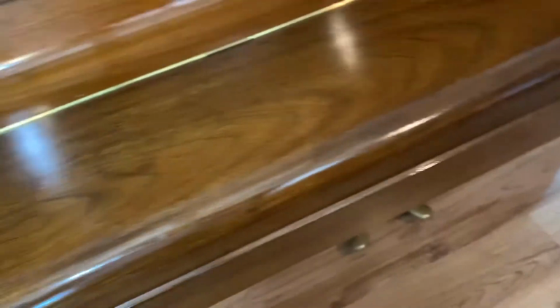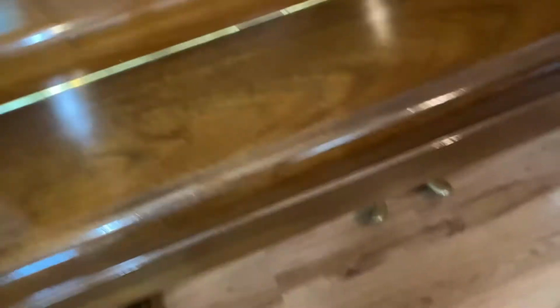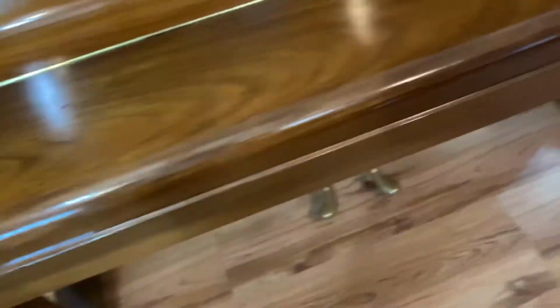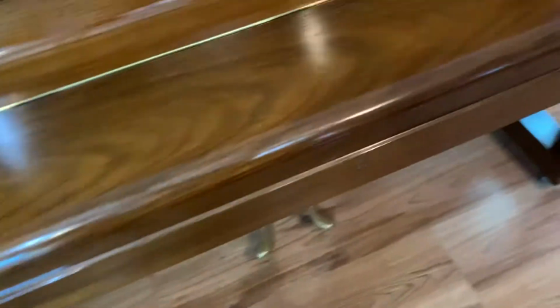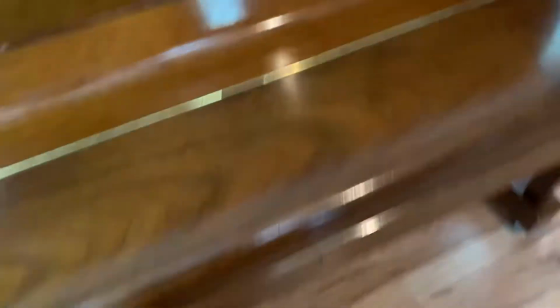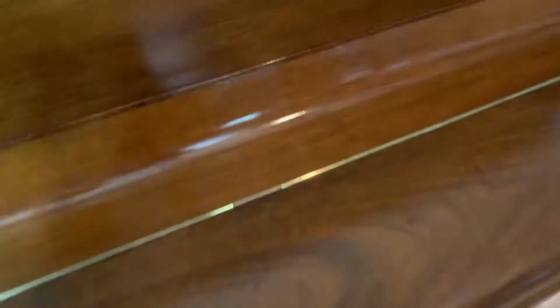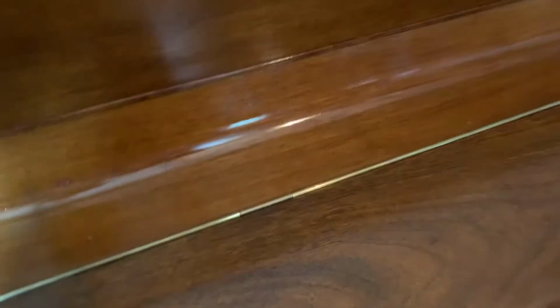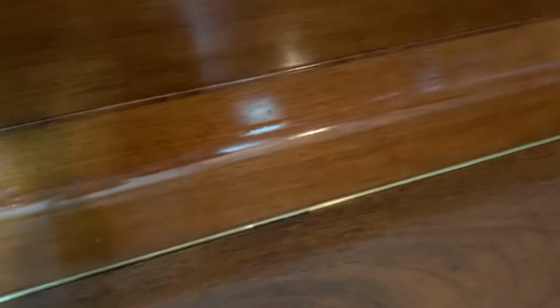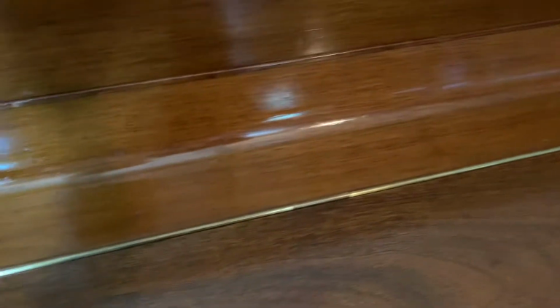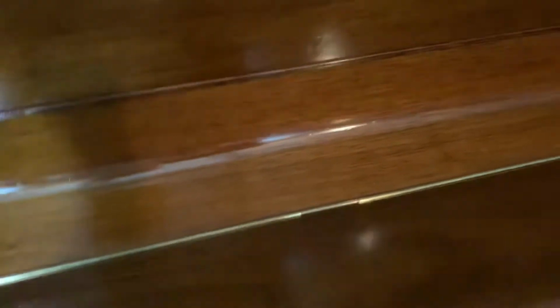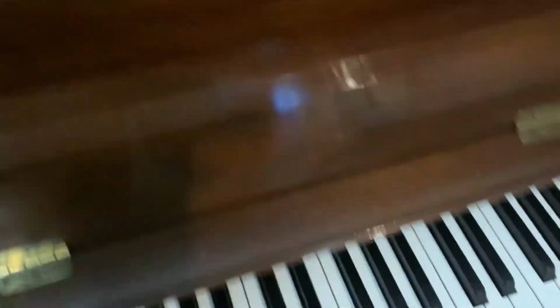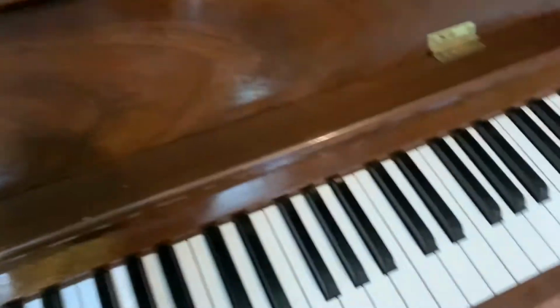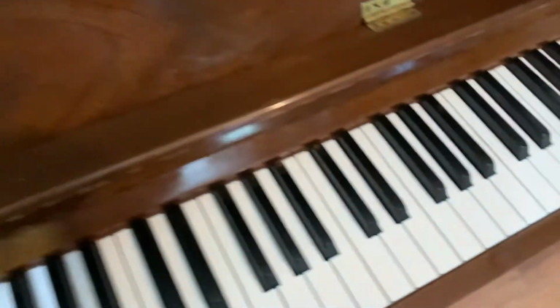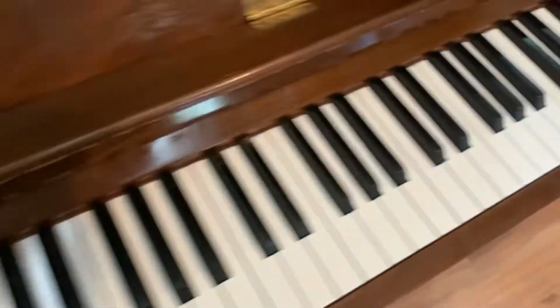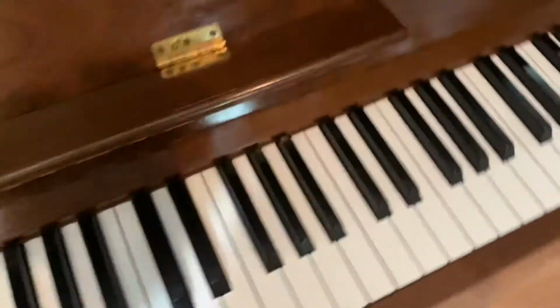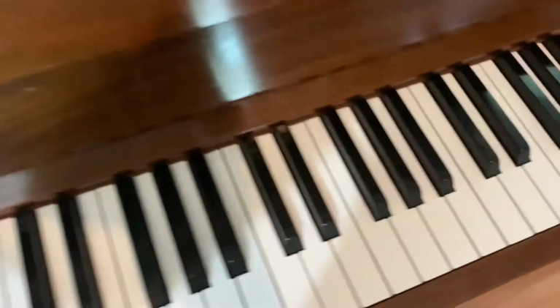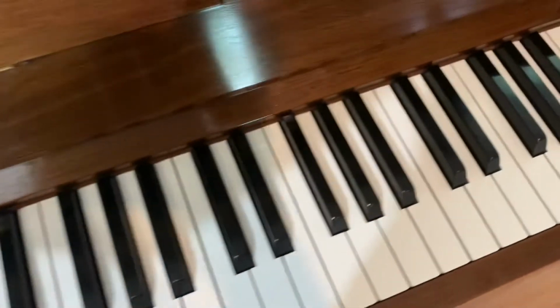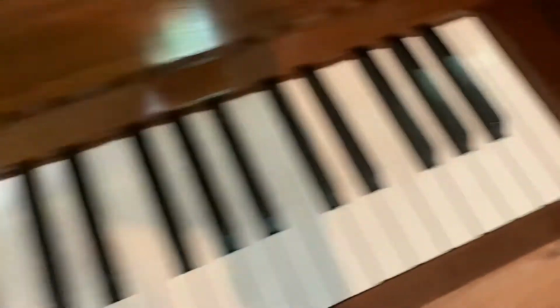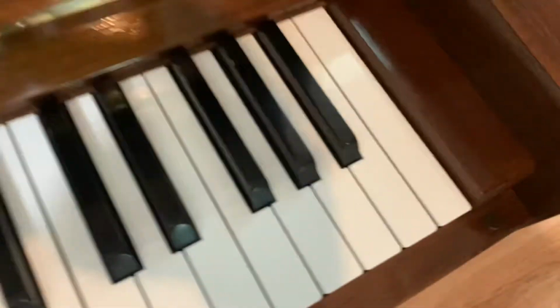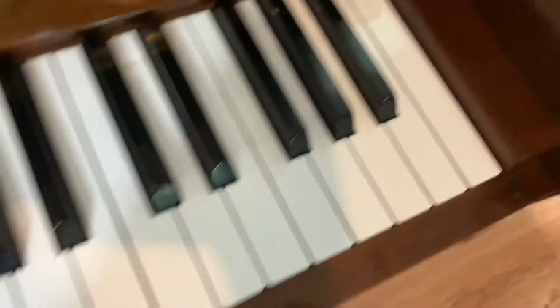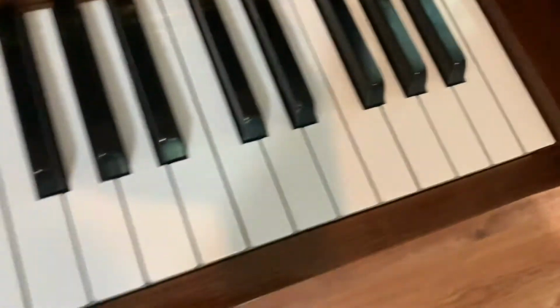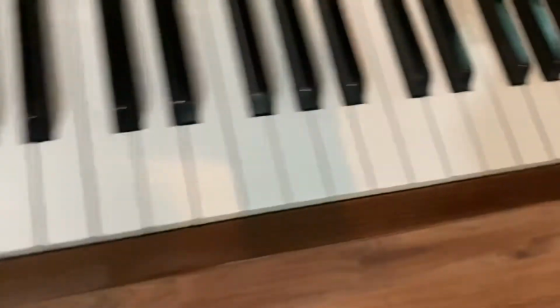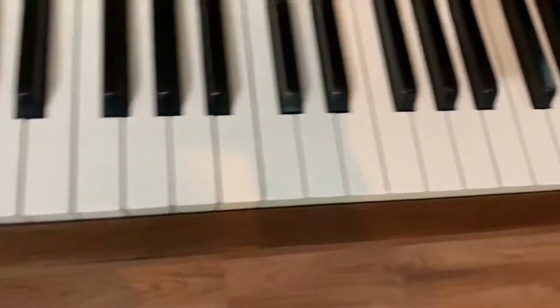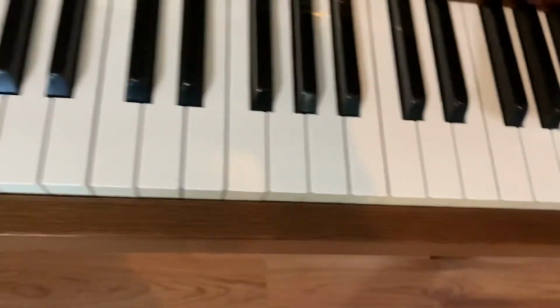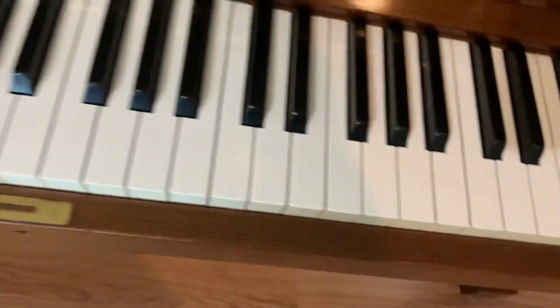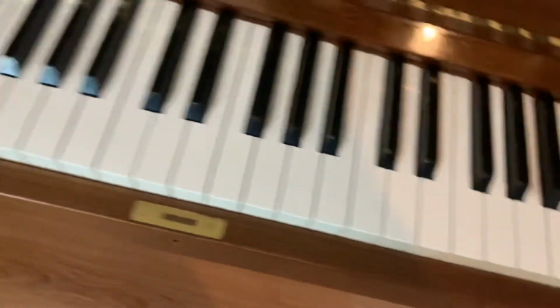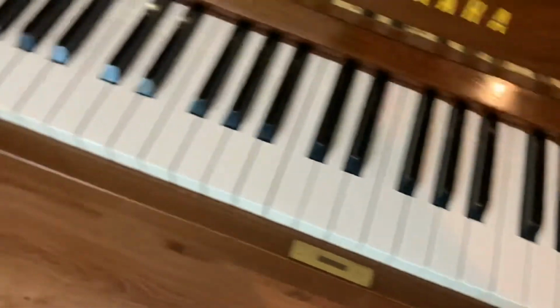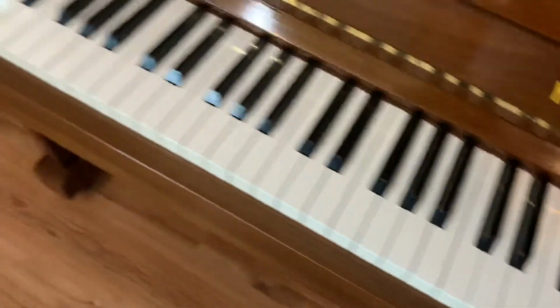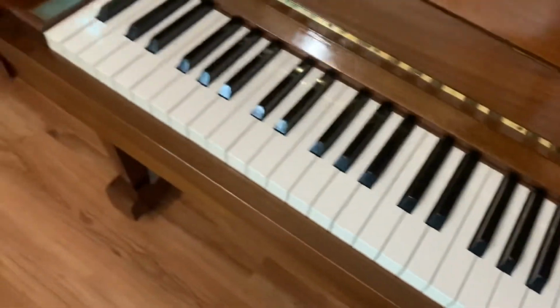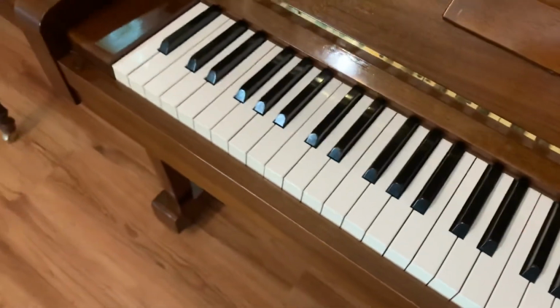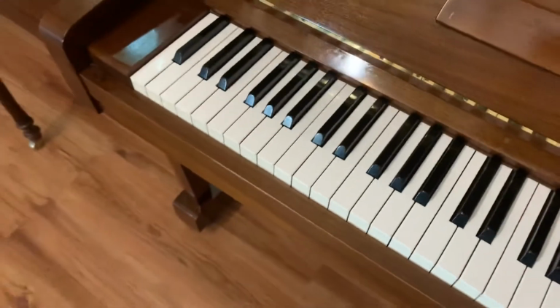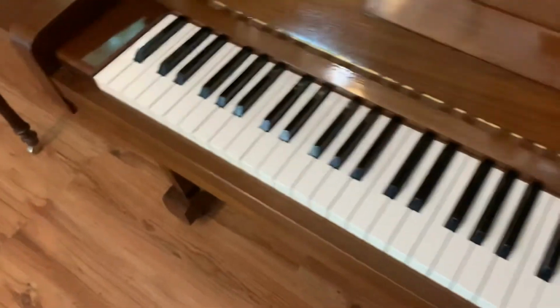Overall, really nice looking piano. All the keys are in great shape — no chips, no blemishes, all dipped and leveled correctly.